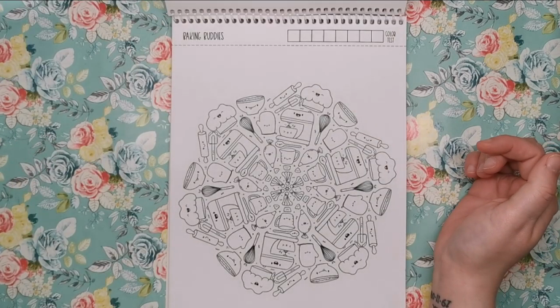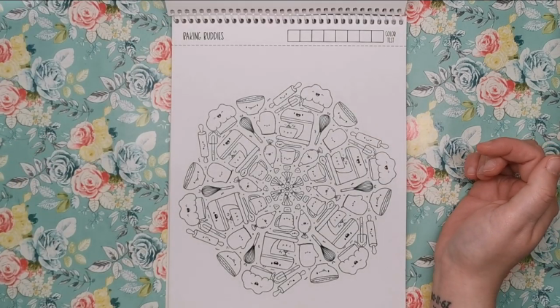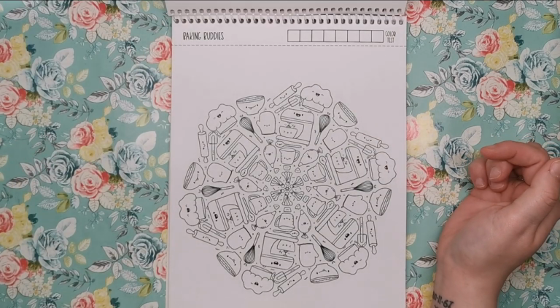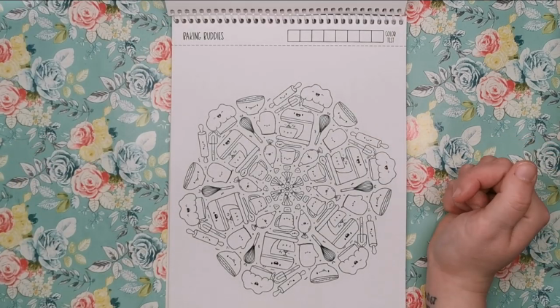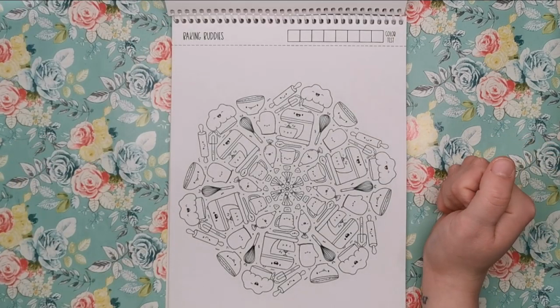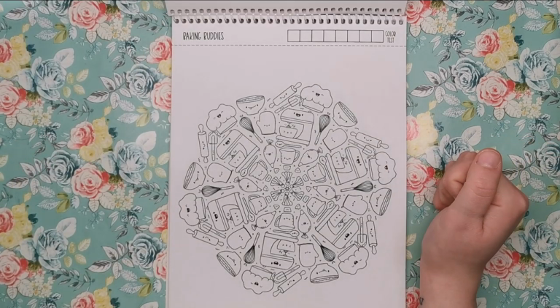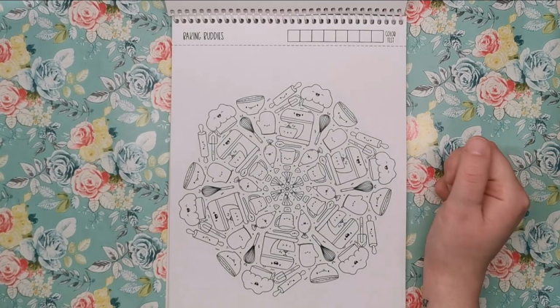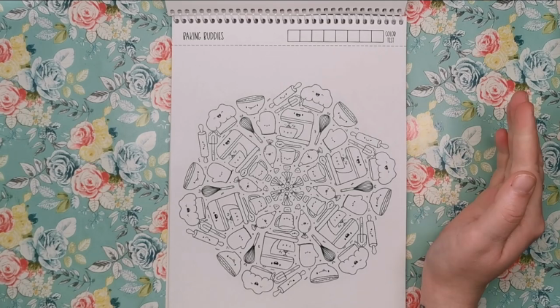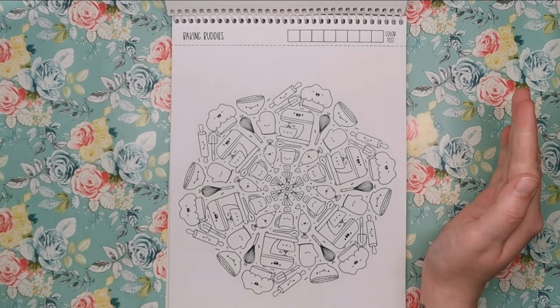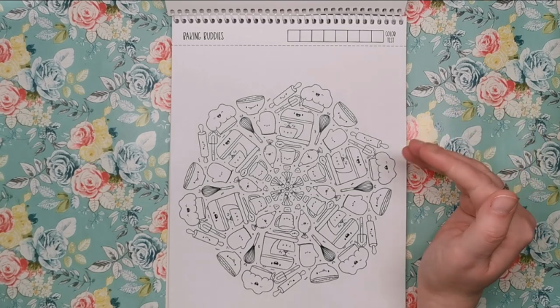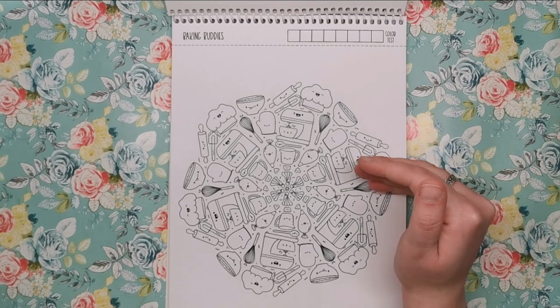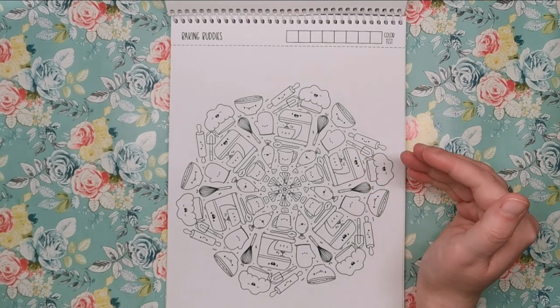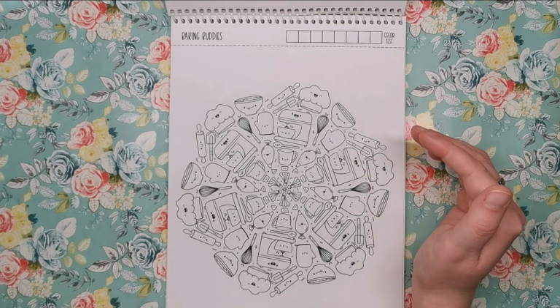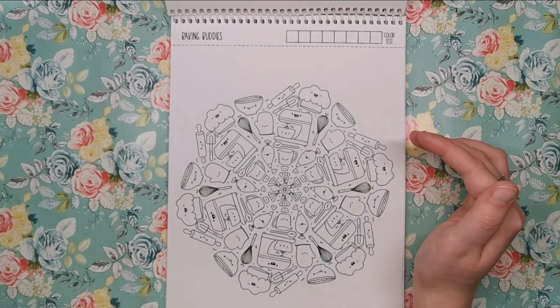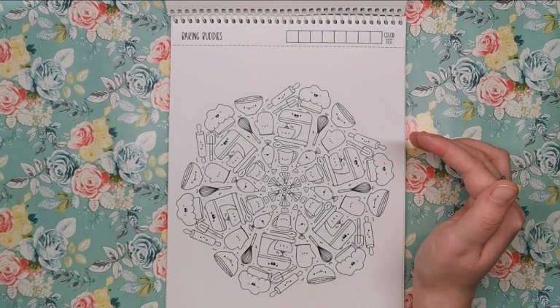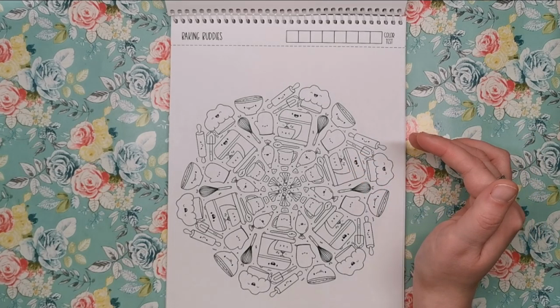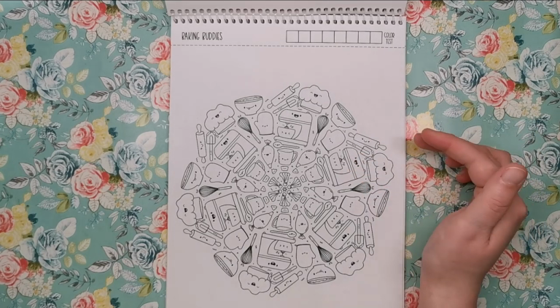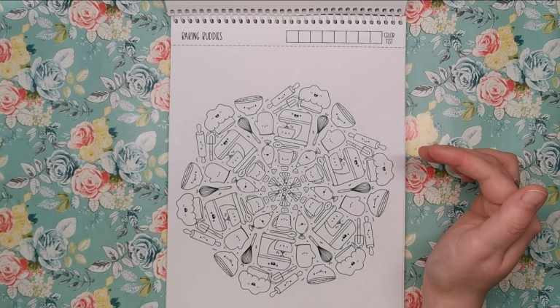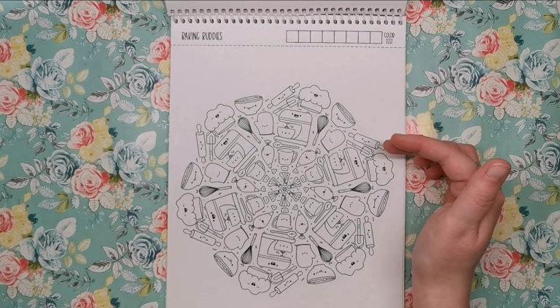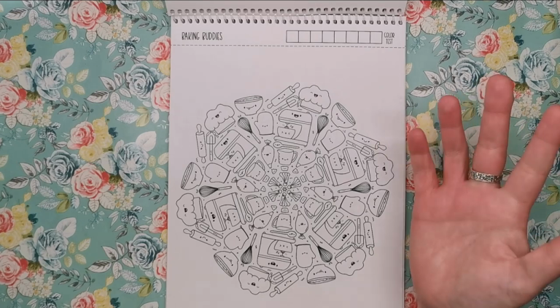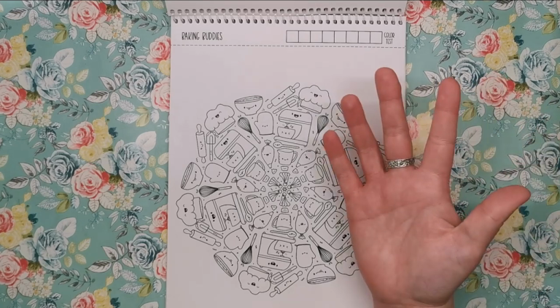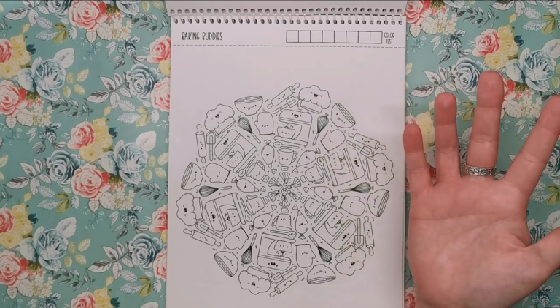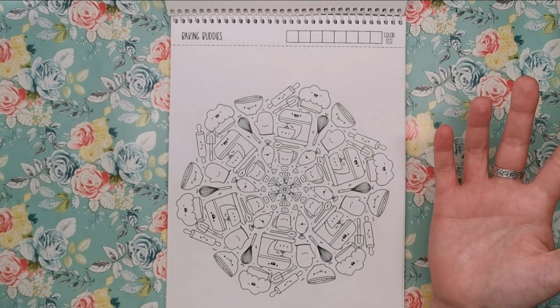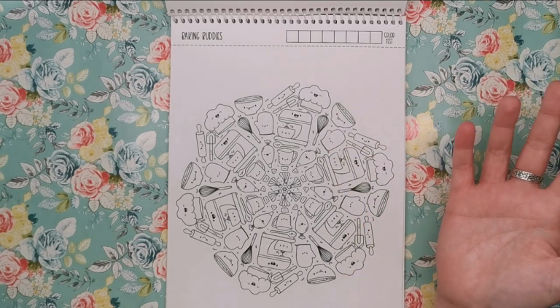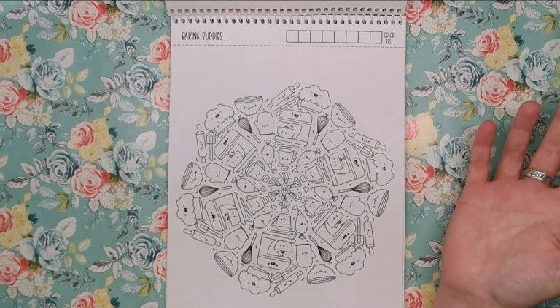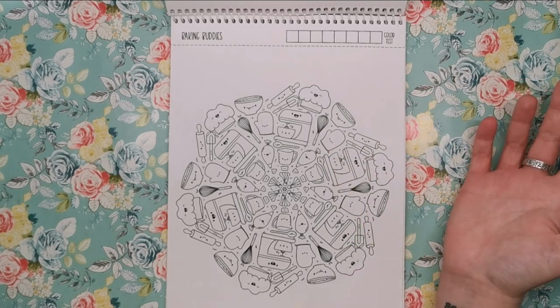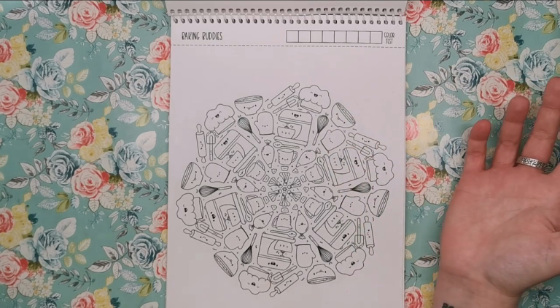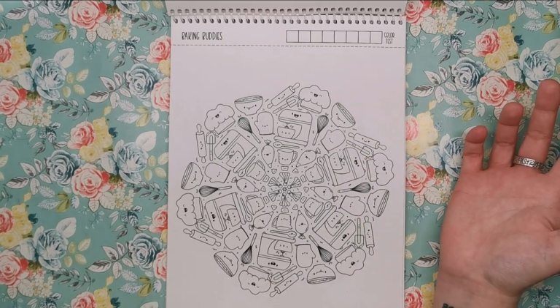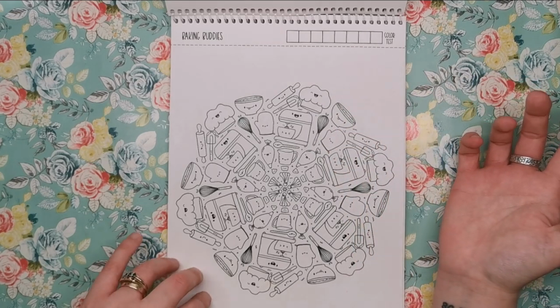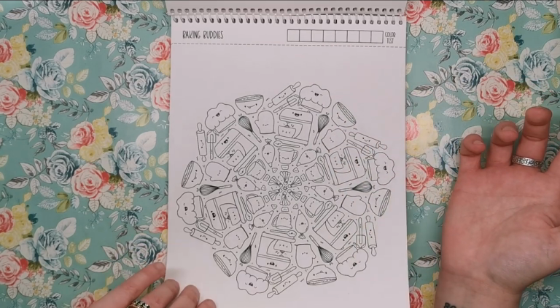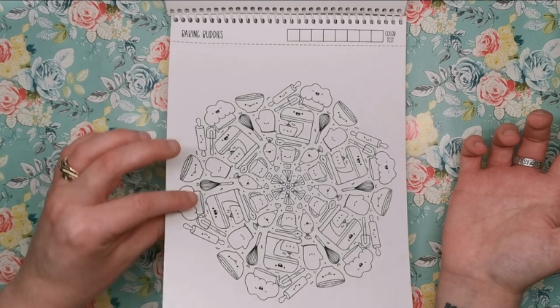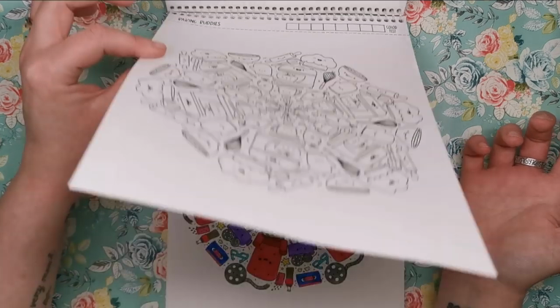Baking Buddies — this one is all about cooking and bakery. We have a mixer, a rolling pin, a spatula, a glove, a whisk, and just all sorts of bits and bobs.